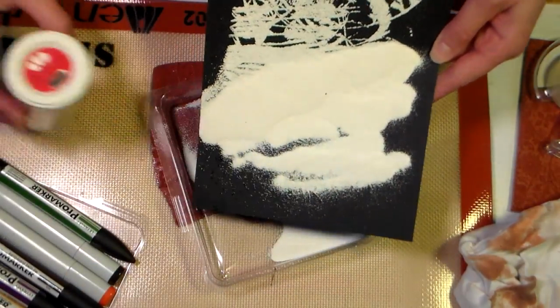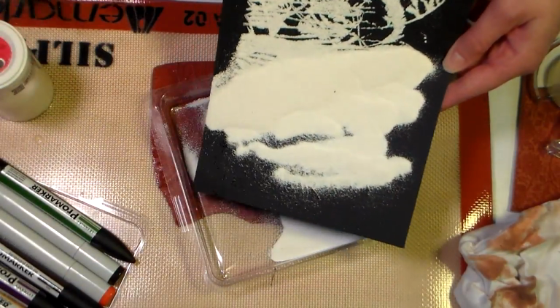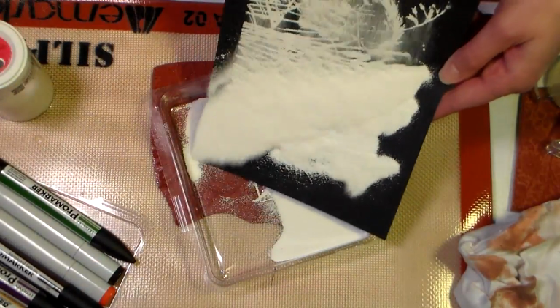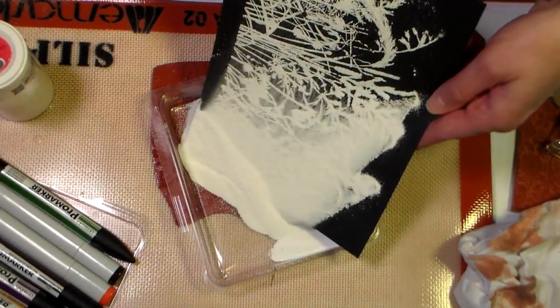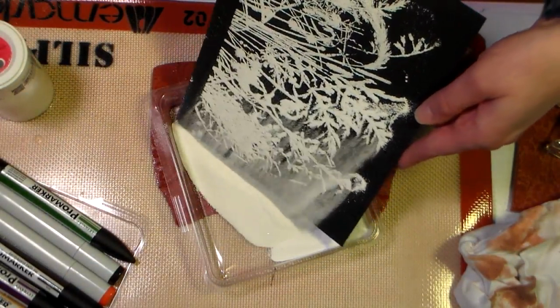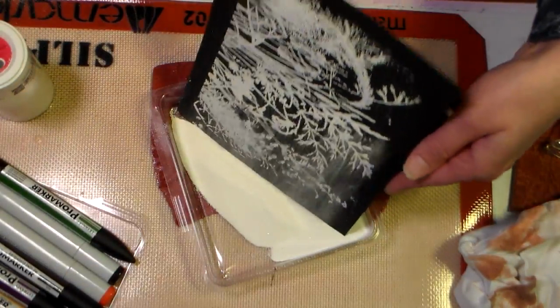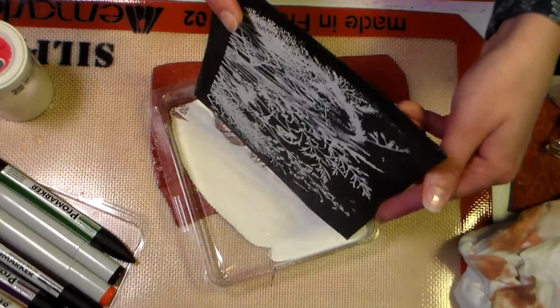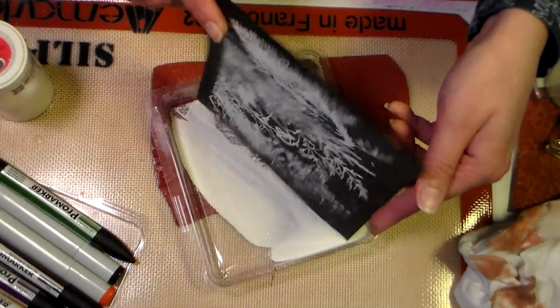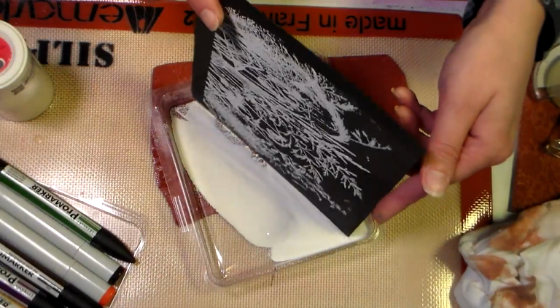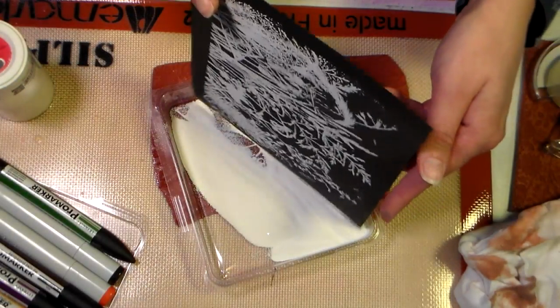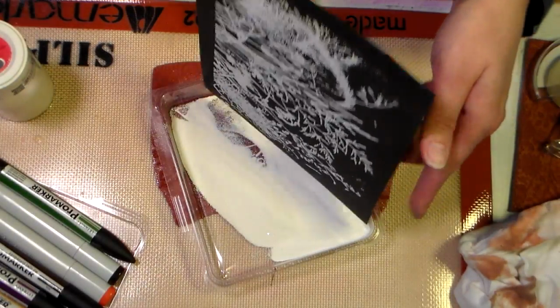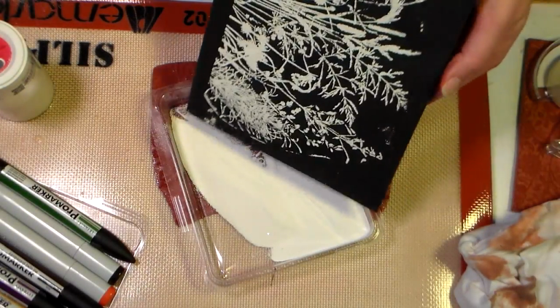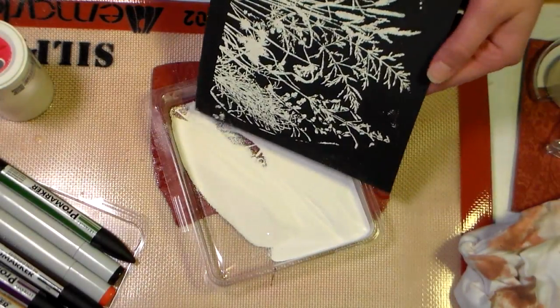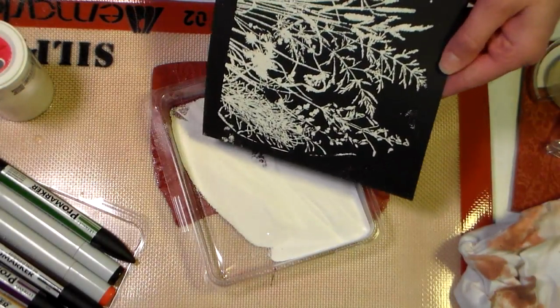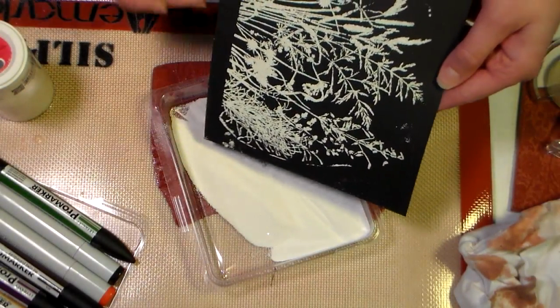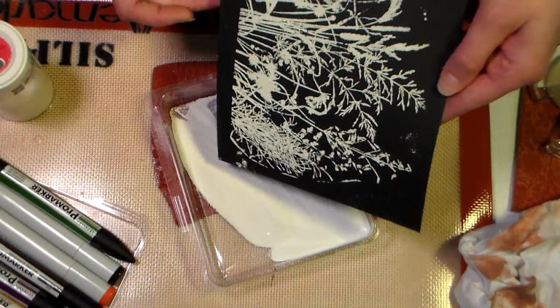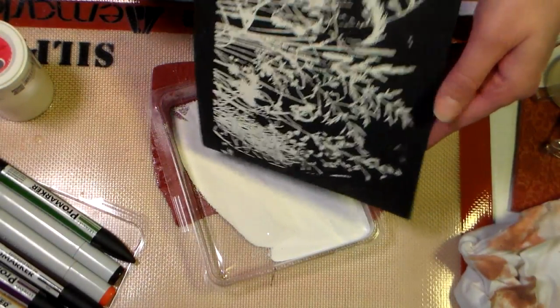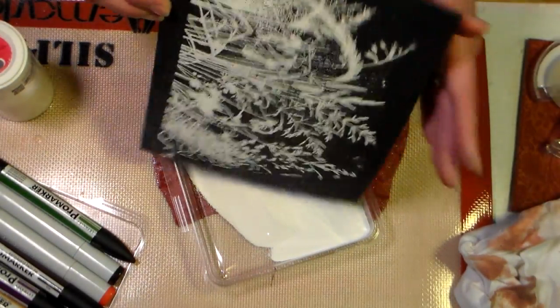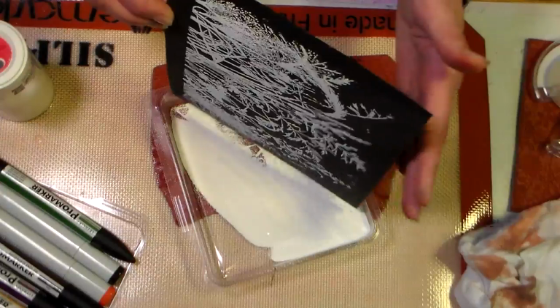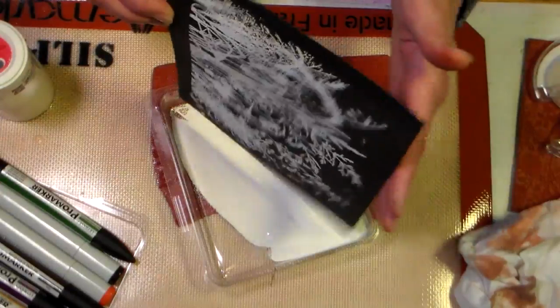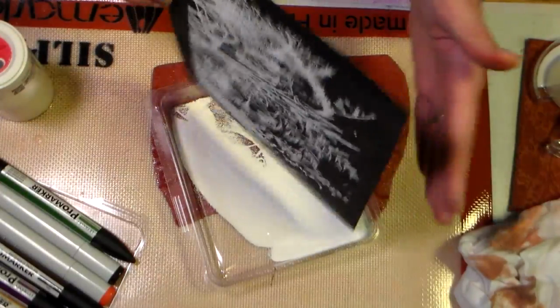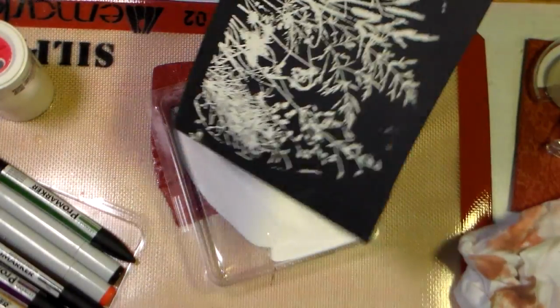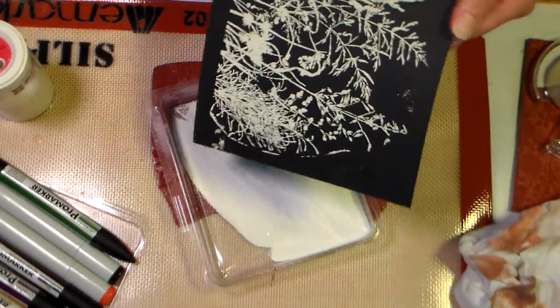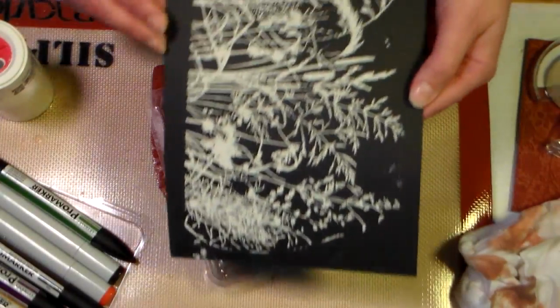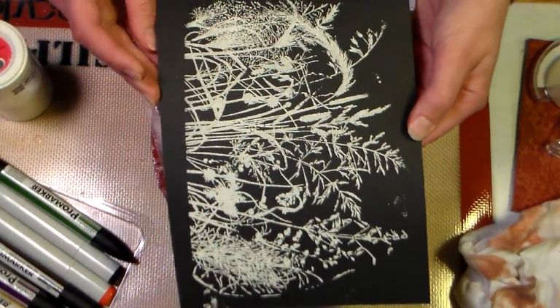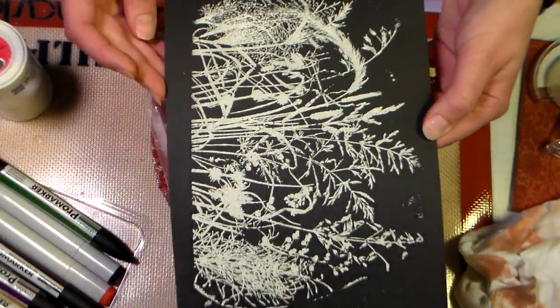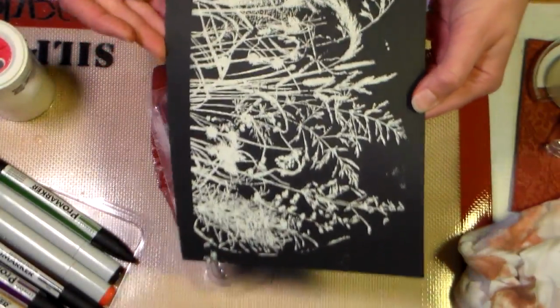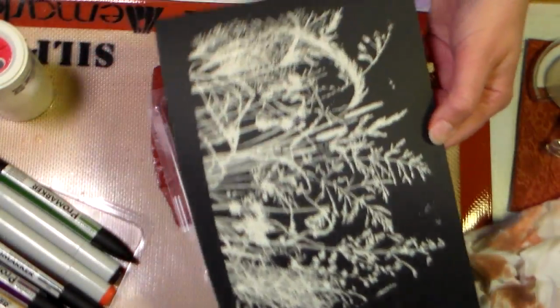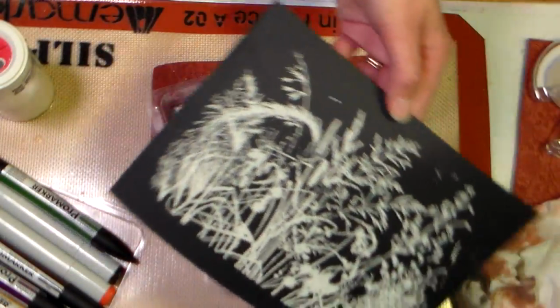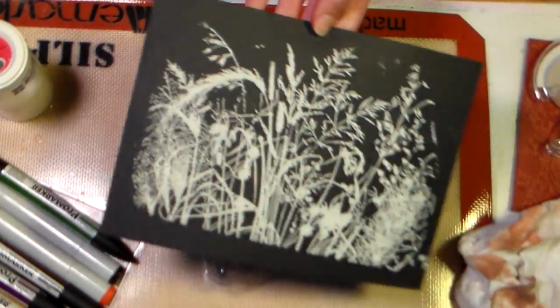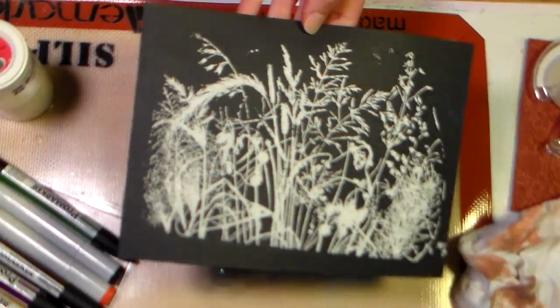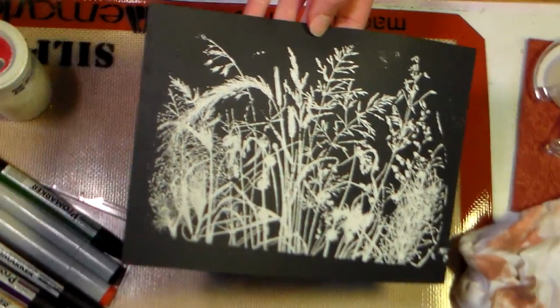Pour the excess back in the tray — this is just a Stampin' Up storage tray that the old style stamps came in, I cut the lid off so I could use it for this, and then I can just snap the lid back on. Now I'm gonna heat that and when I come back I'm gonna show you how to color it with your markers.